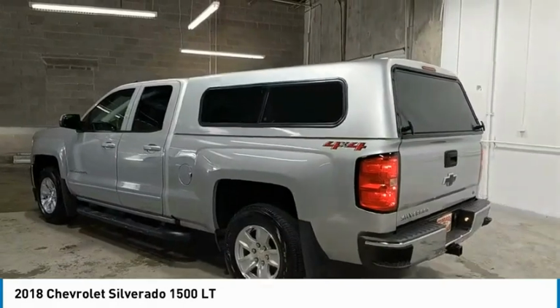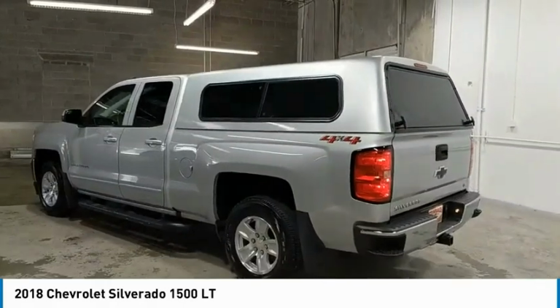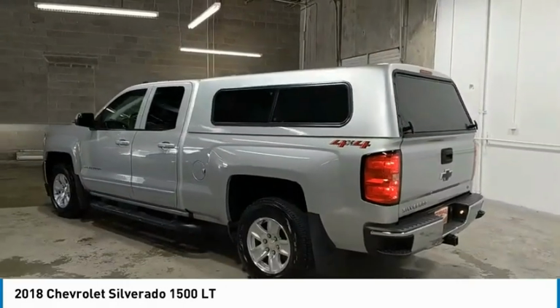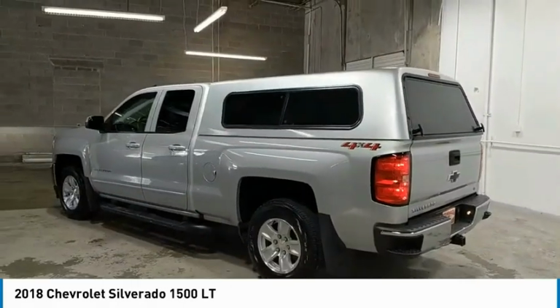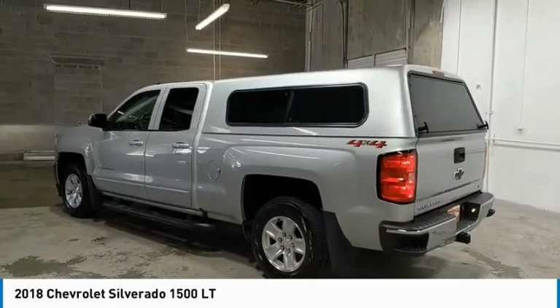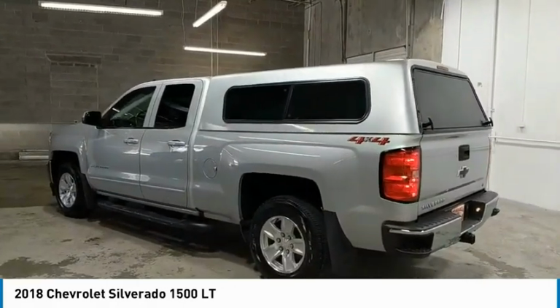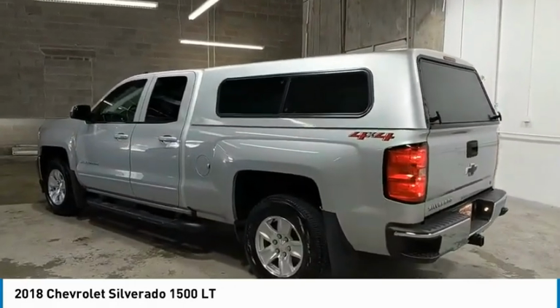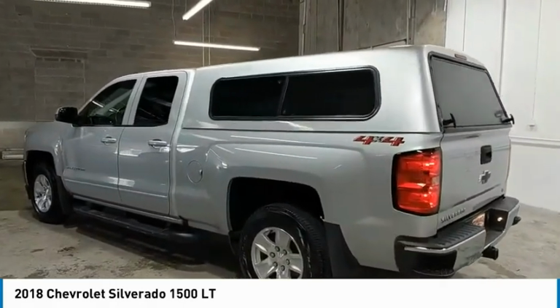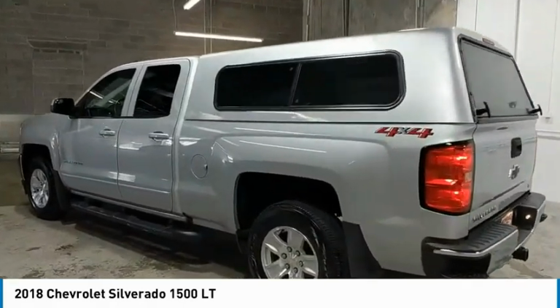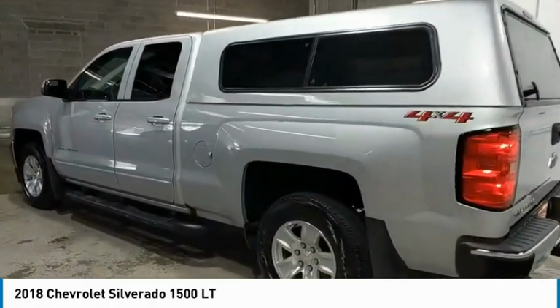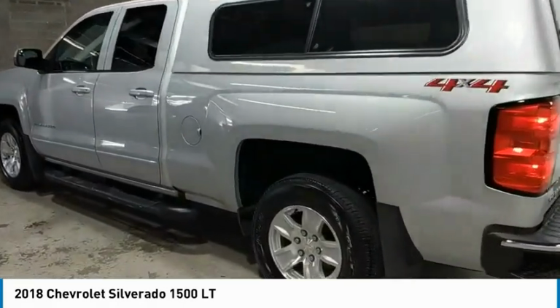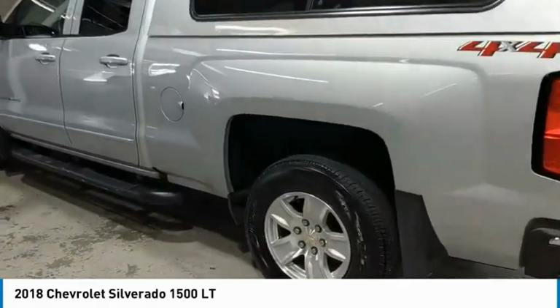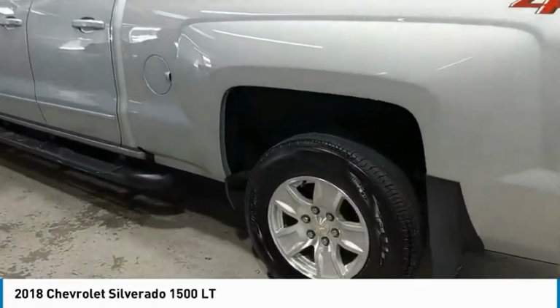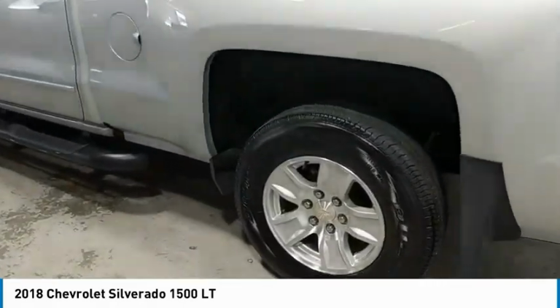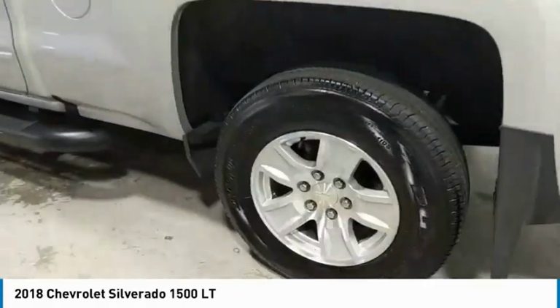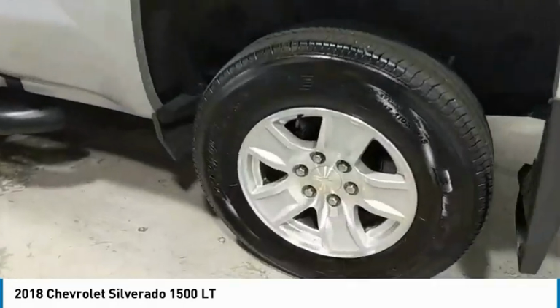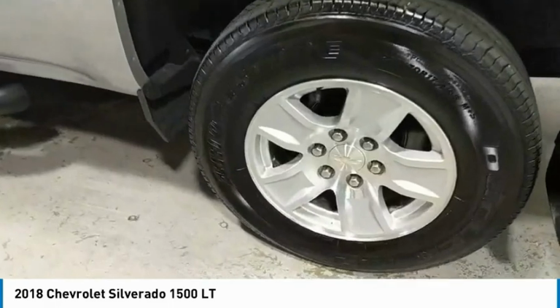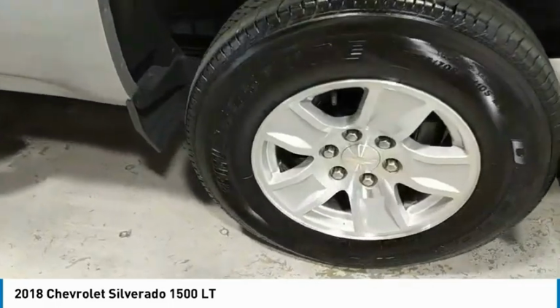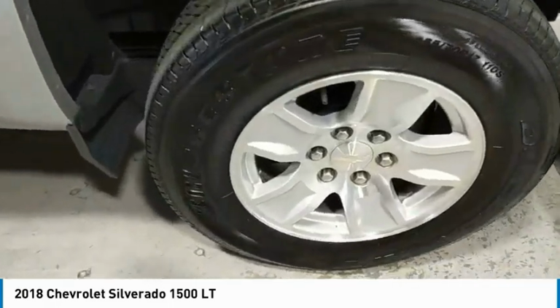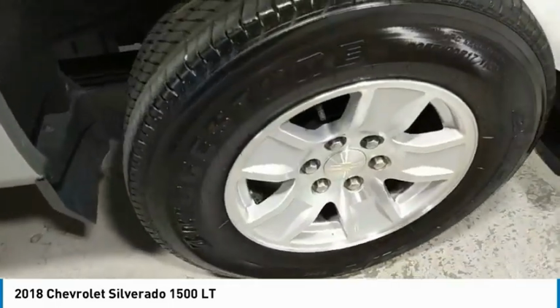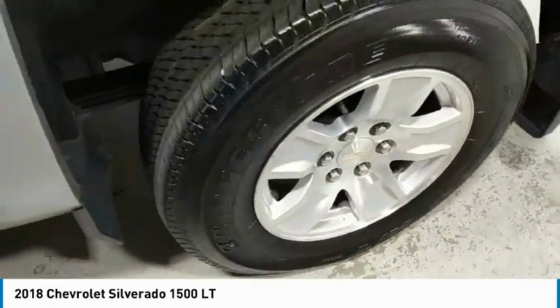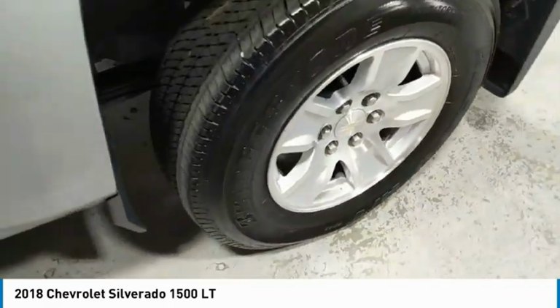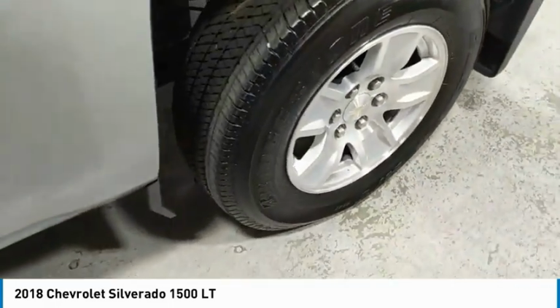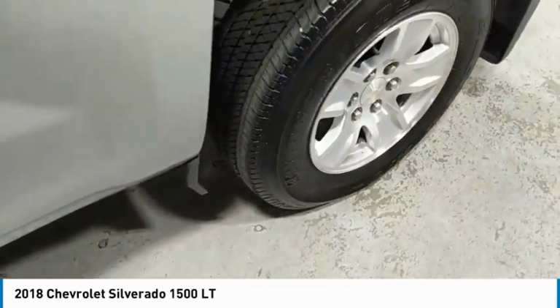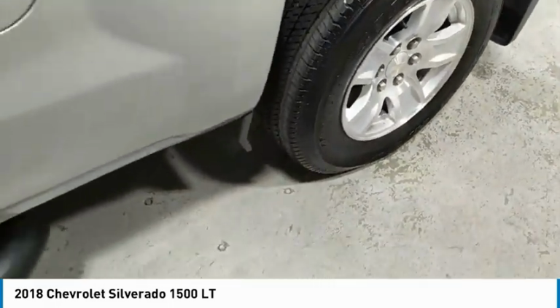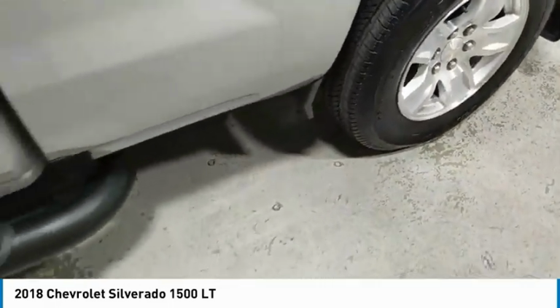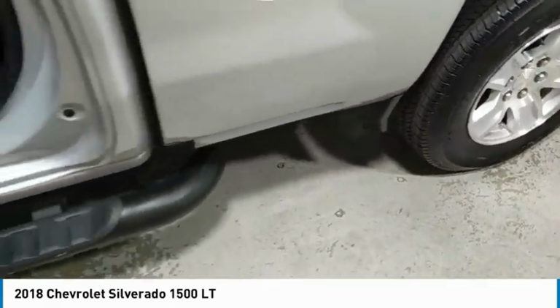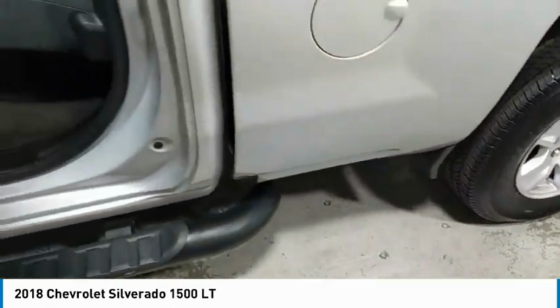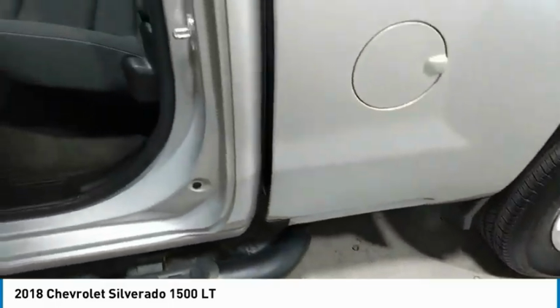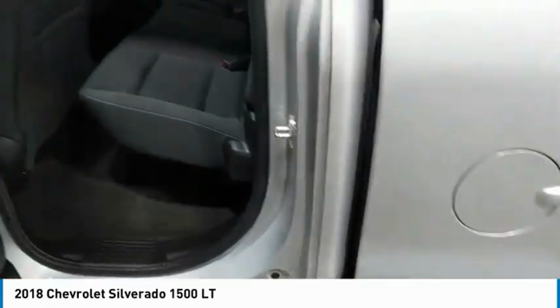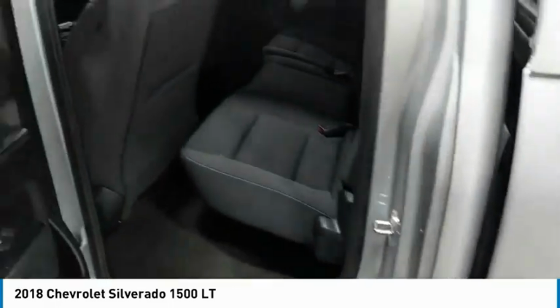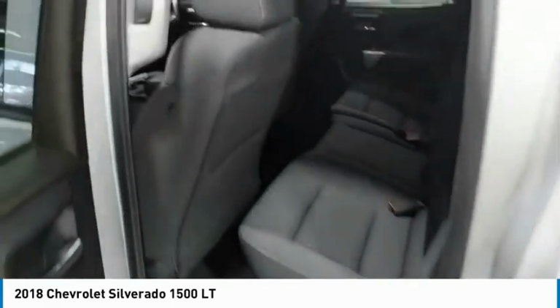Cruise control, power door locks, power windows, power steering, and a leather-wrapped steering wheel. Wouldn't you look great in this vehicle? Stop in today and see for yourself.